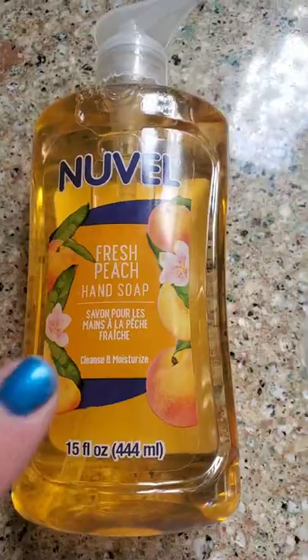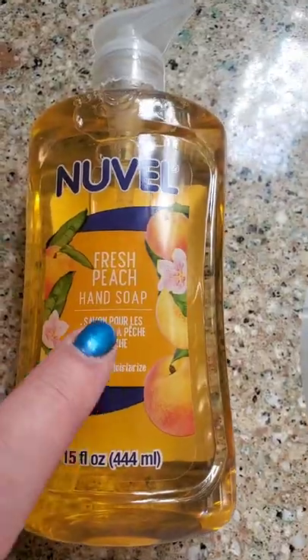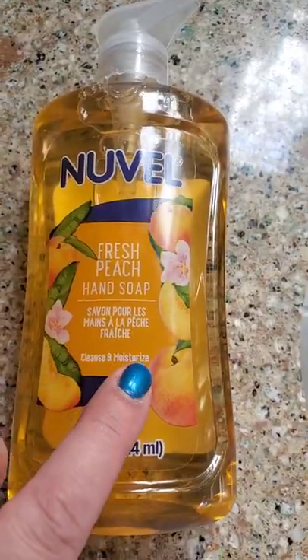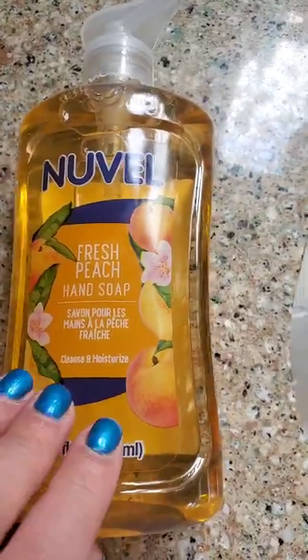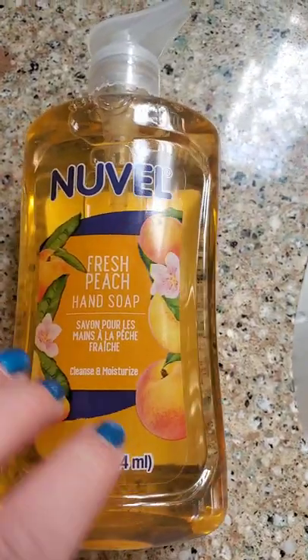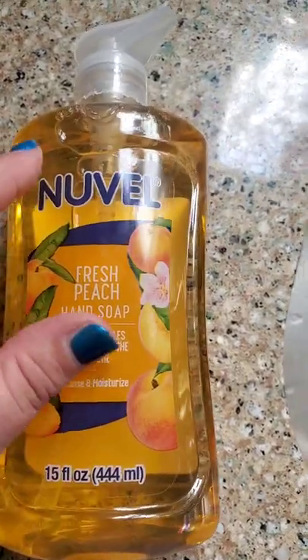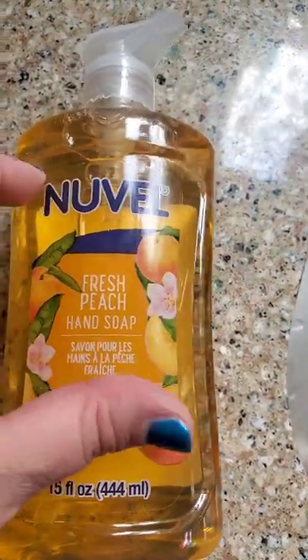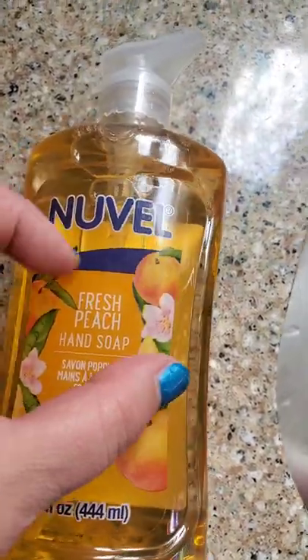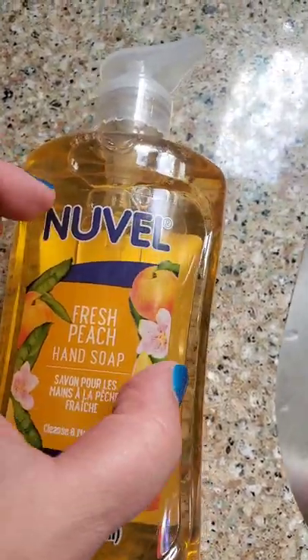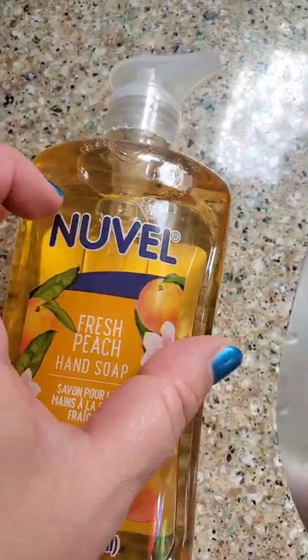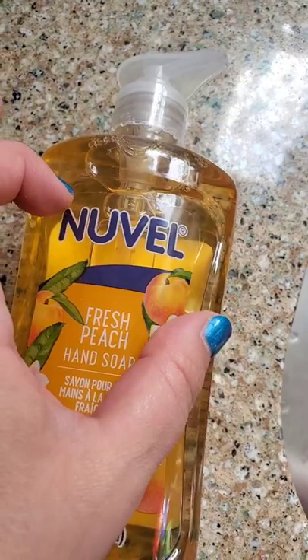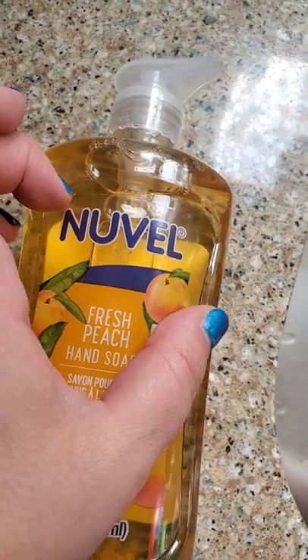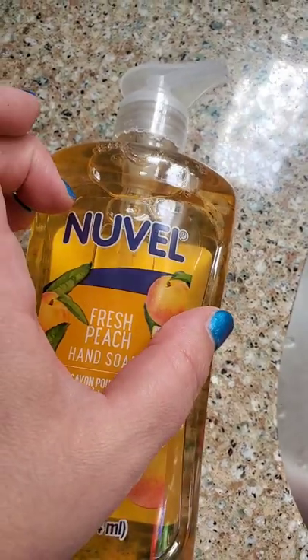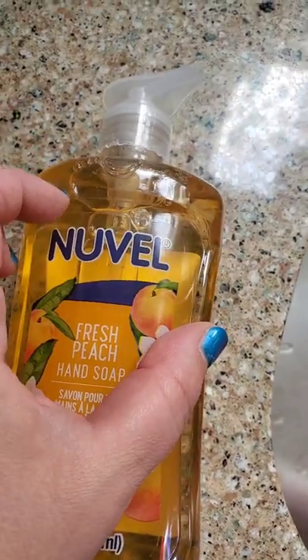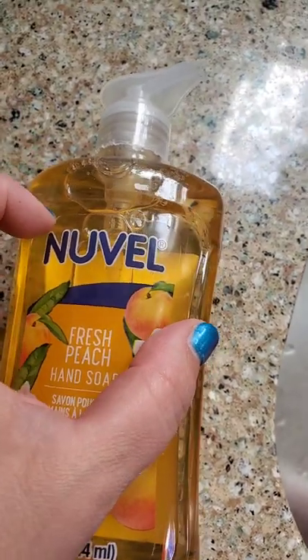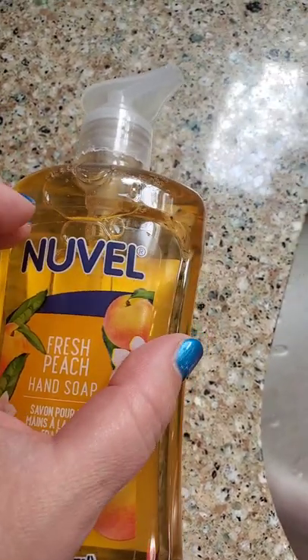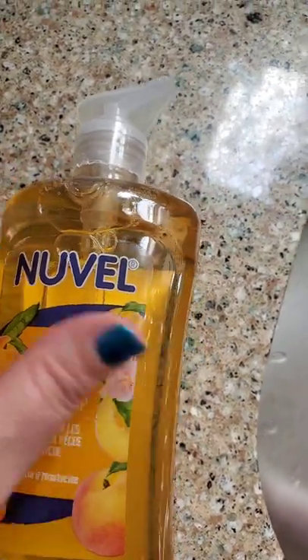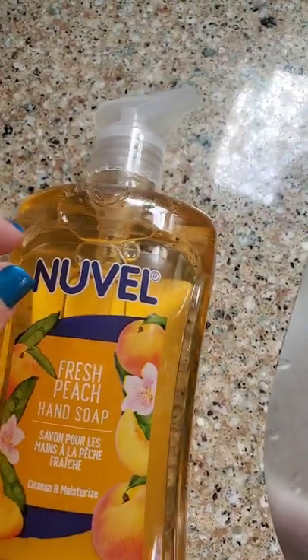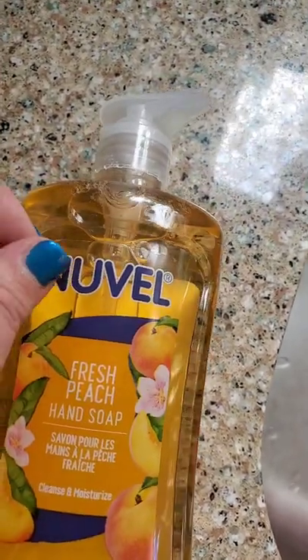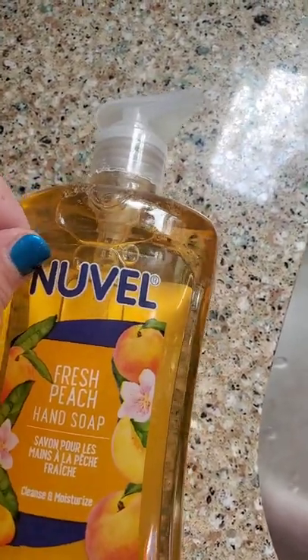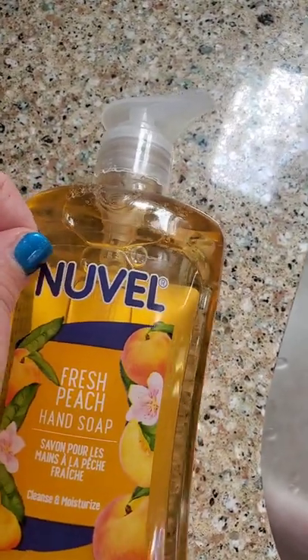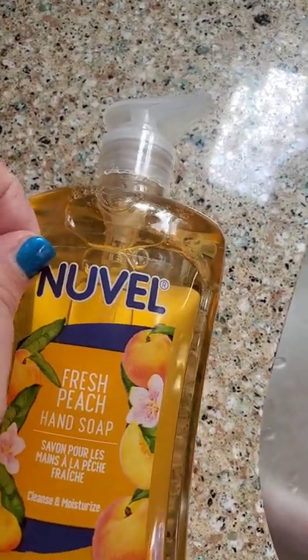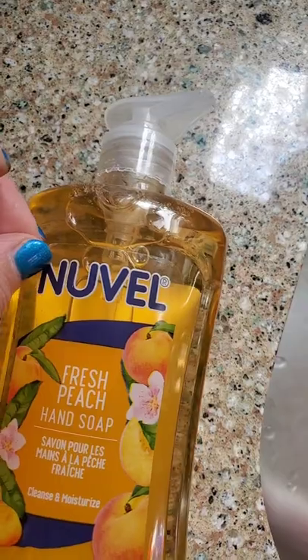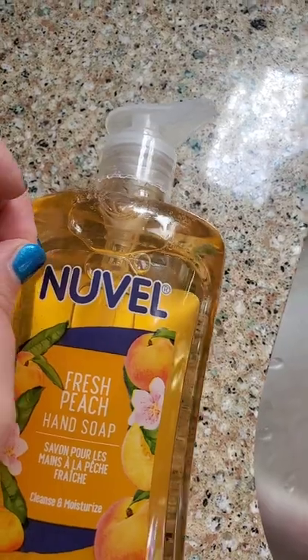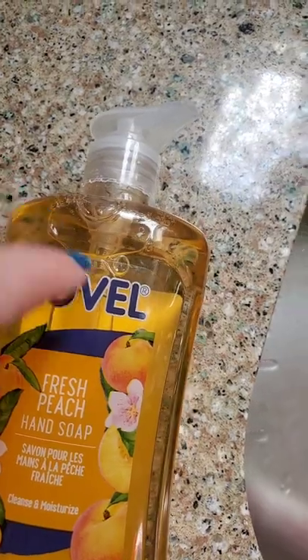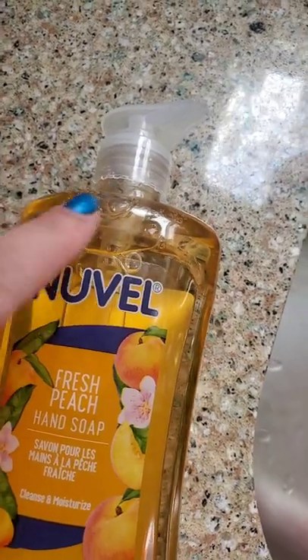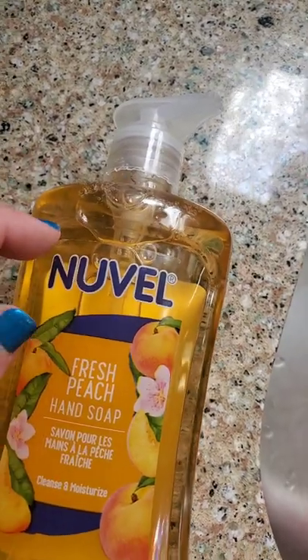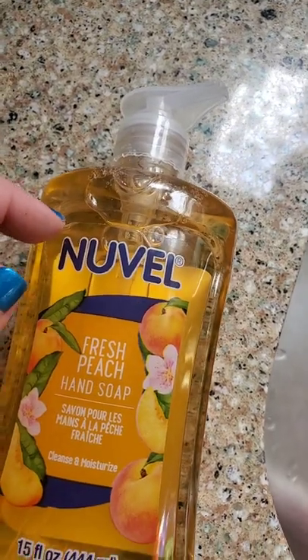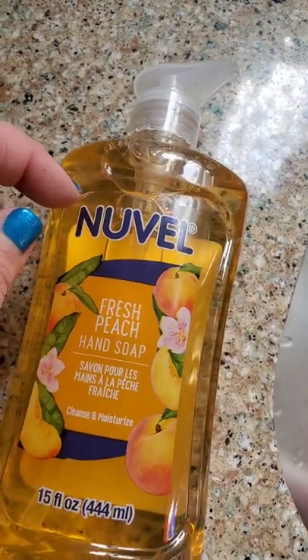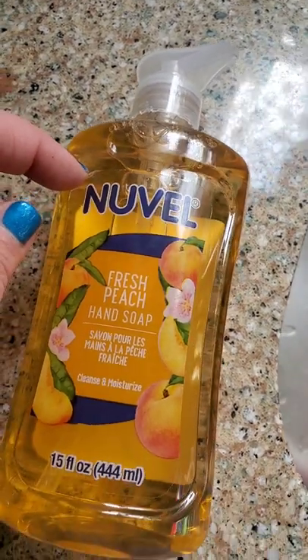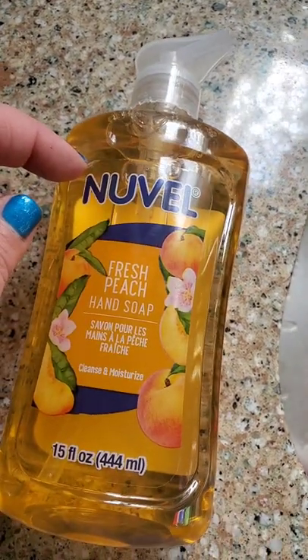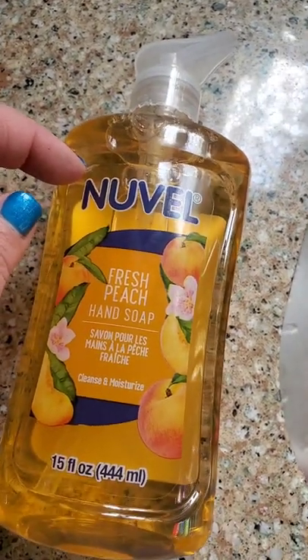We're just going to peel off the front label — super easy. If there's any glue residue left you could use Goo Gone, but usually I can just get it off with a scrubby when it comes to these plastic bottles. It's super easy to take off.